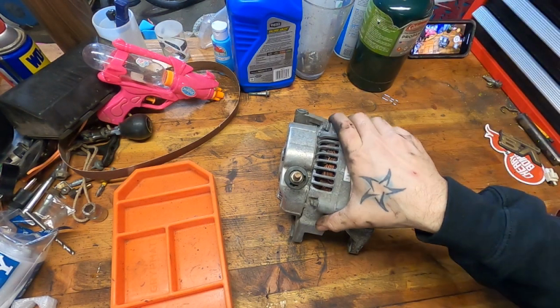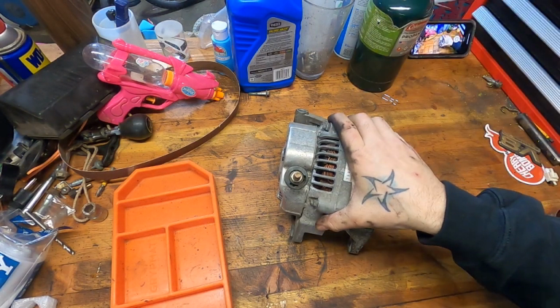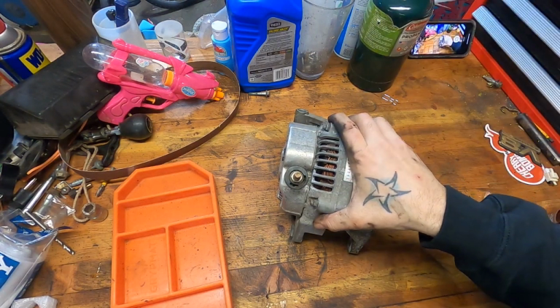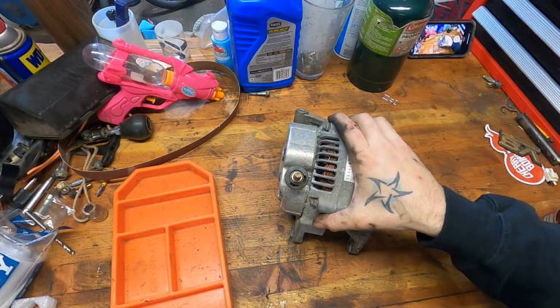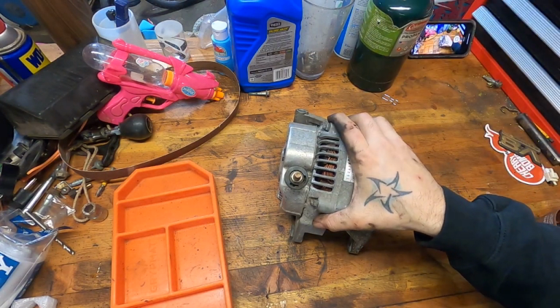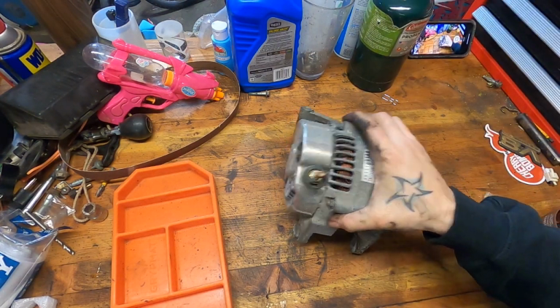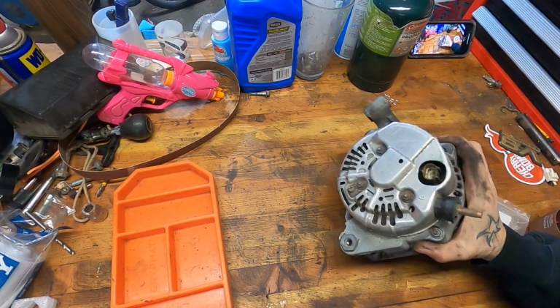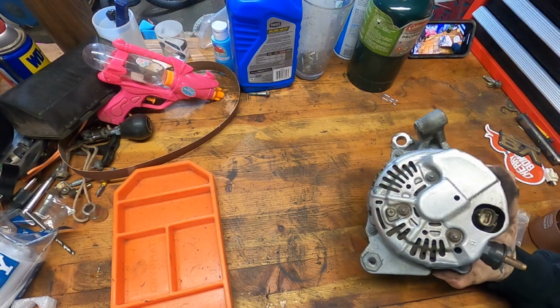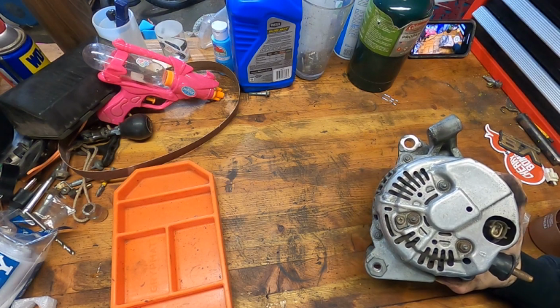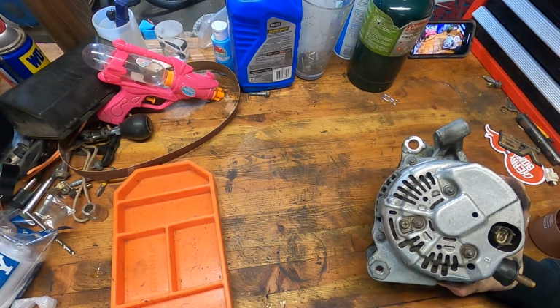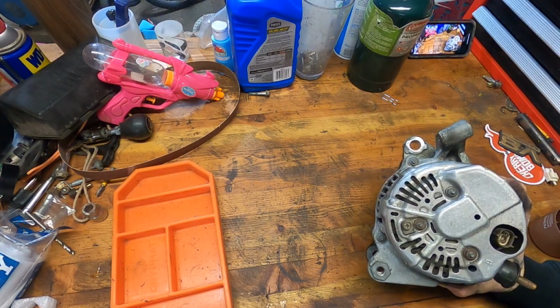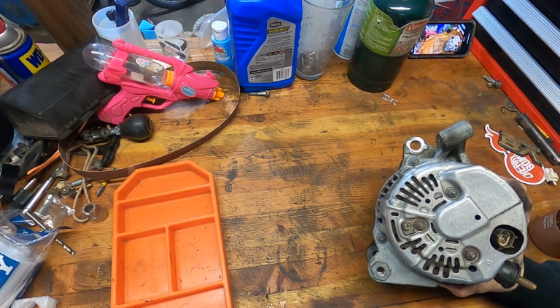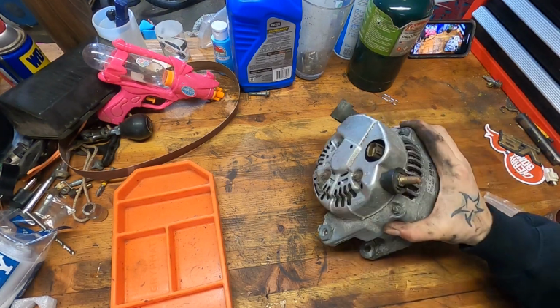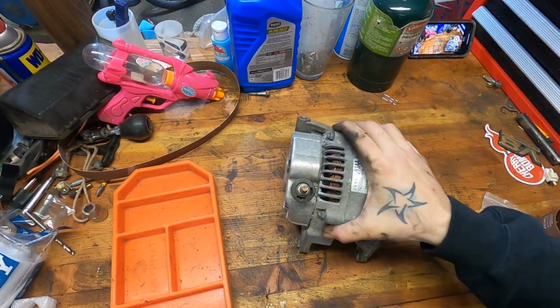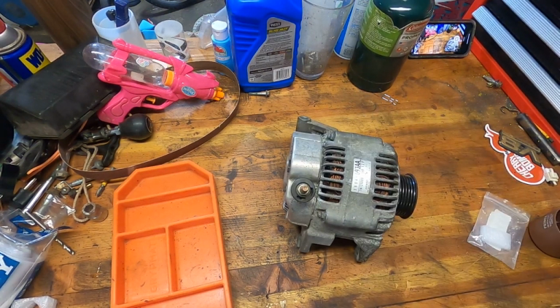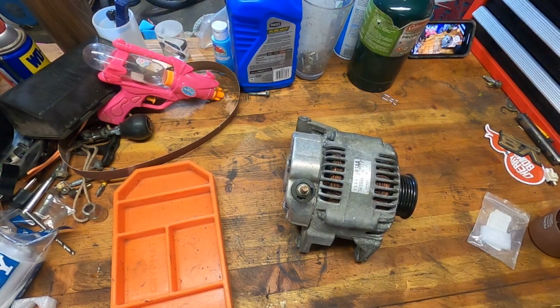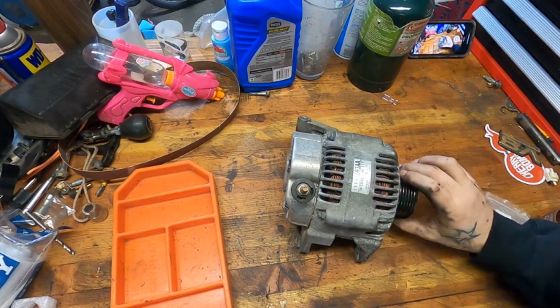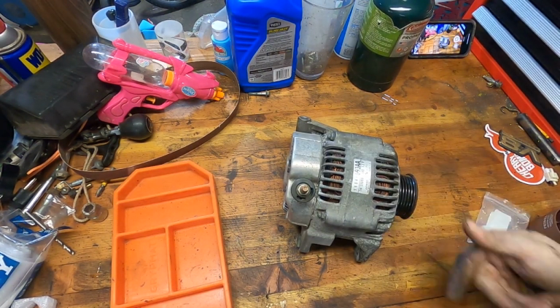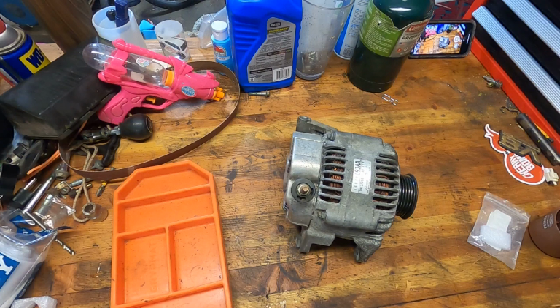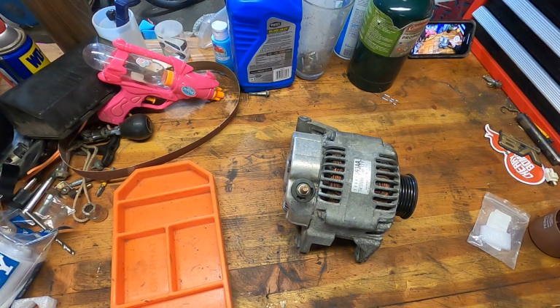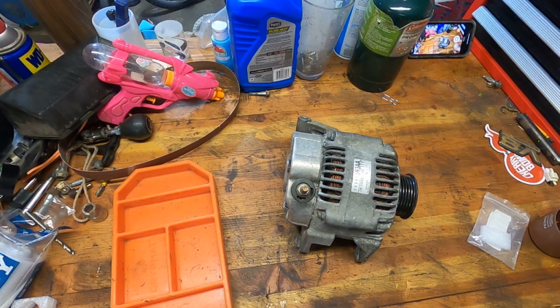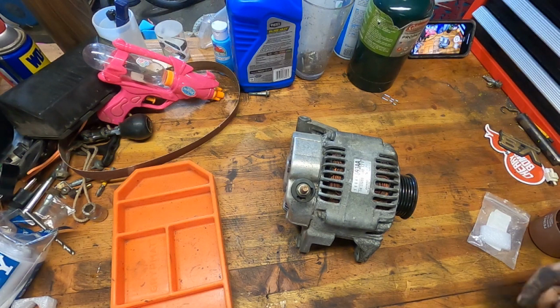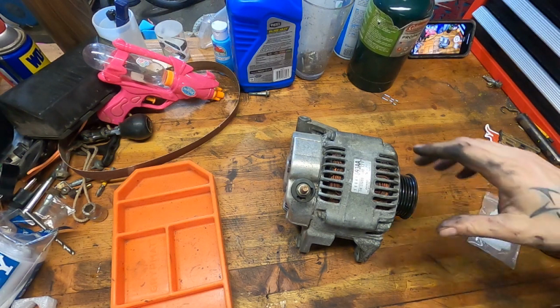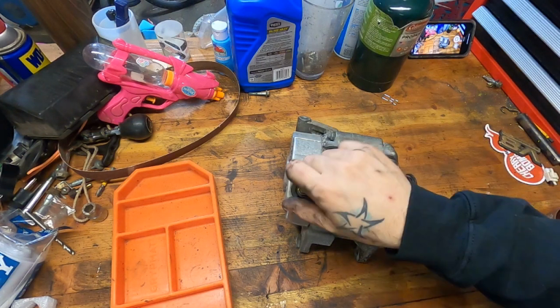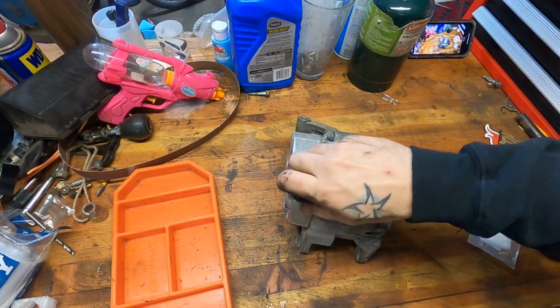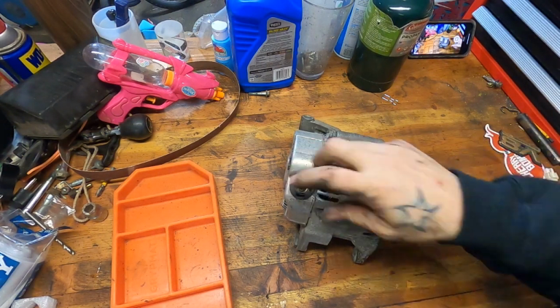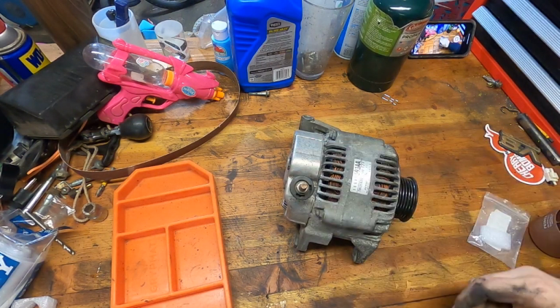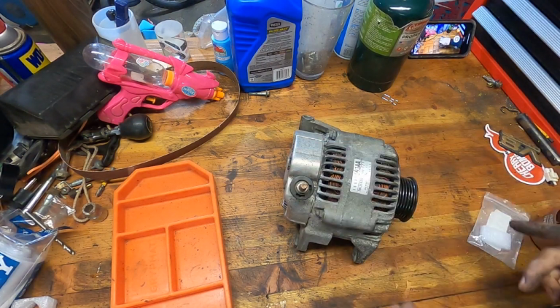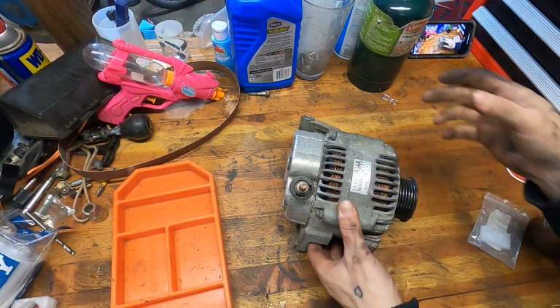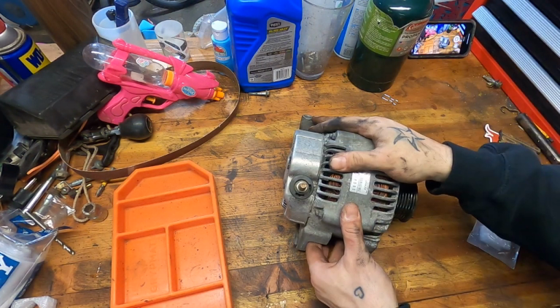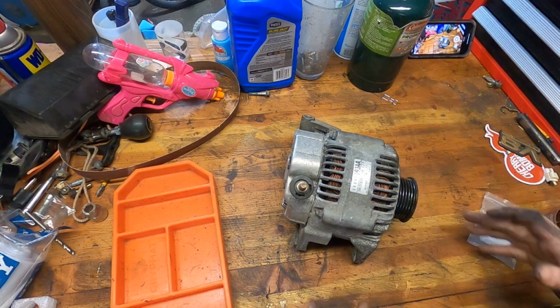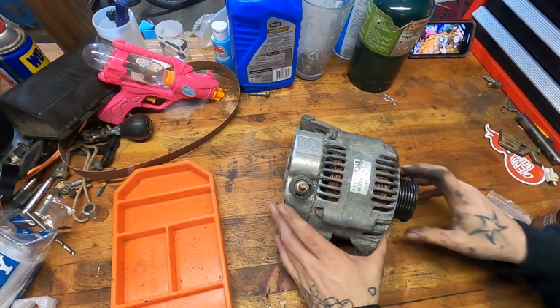I thought it would be interesting to dissect this alternator. I do have to send it back as a core, but Rock Auto was mum on the condition it had to be in. So if I send them a box full of parts, theoretically they have to send me my refund. That's the guy. So I just wanted to pull it apart.